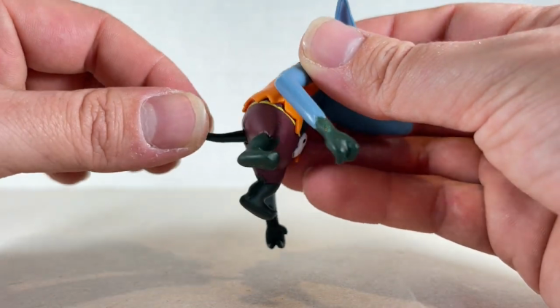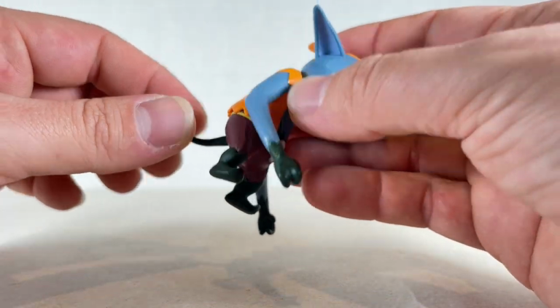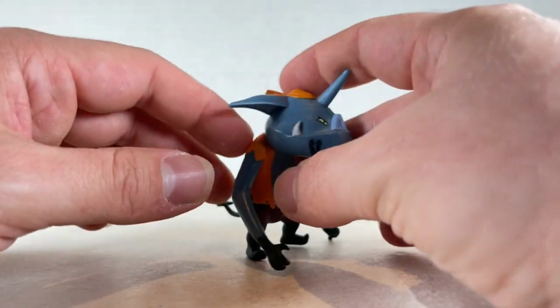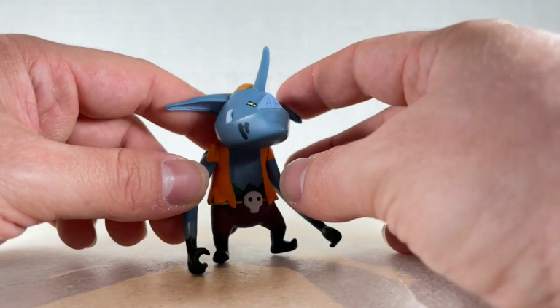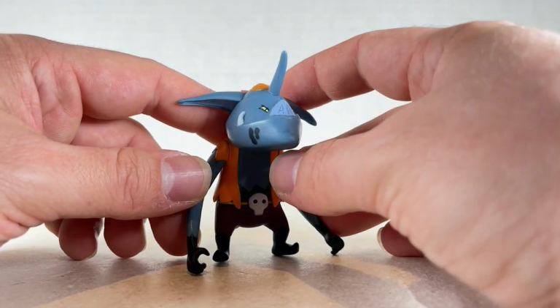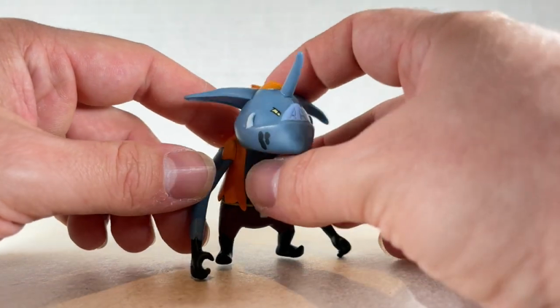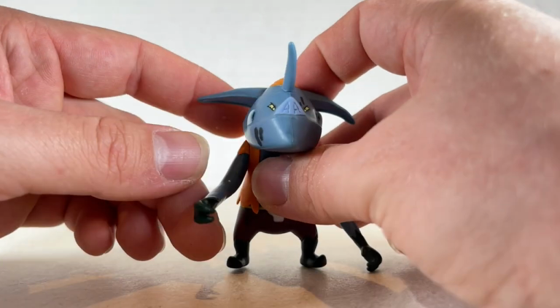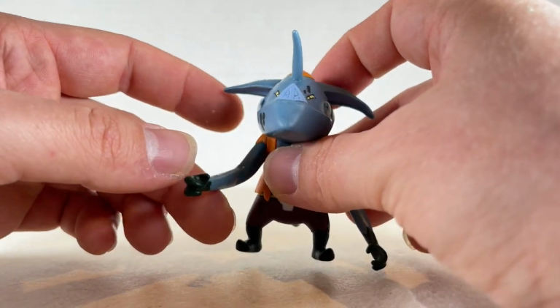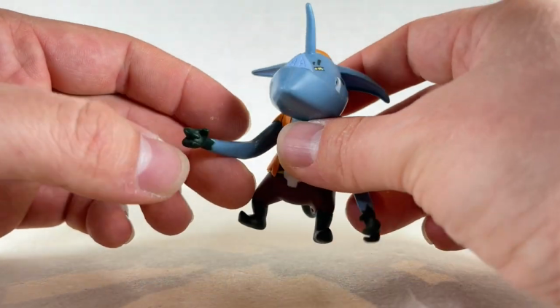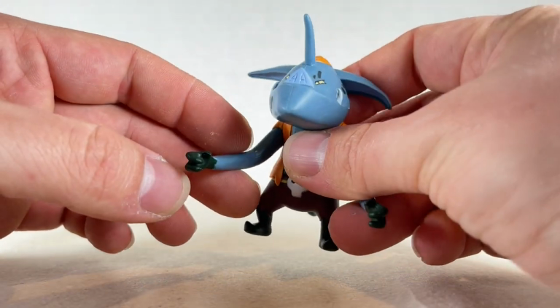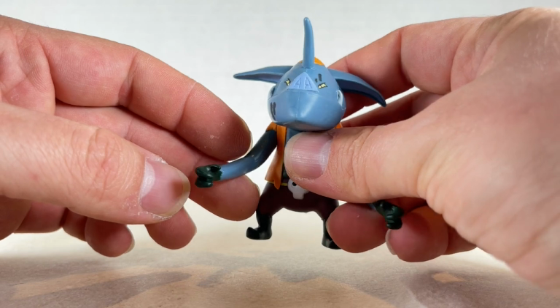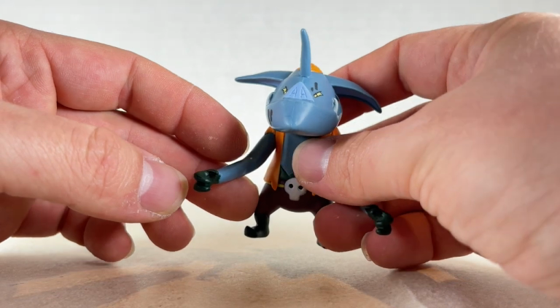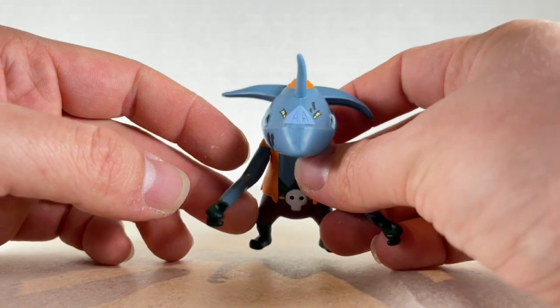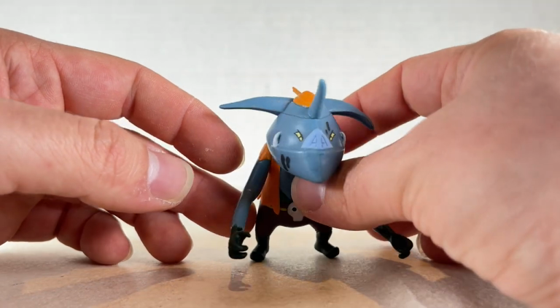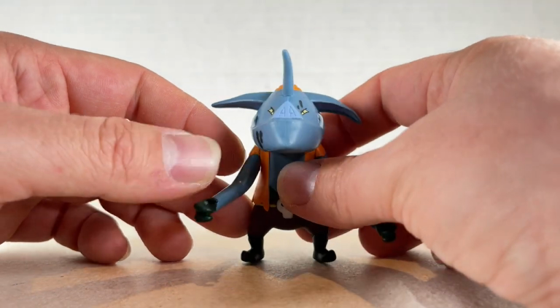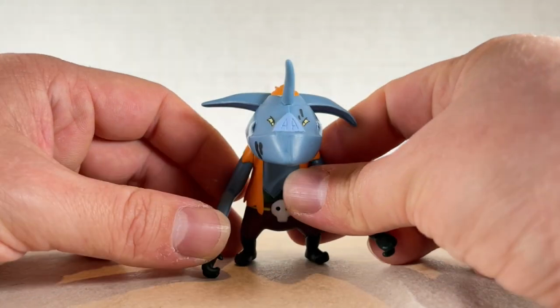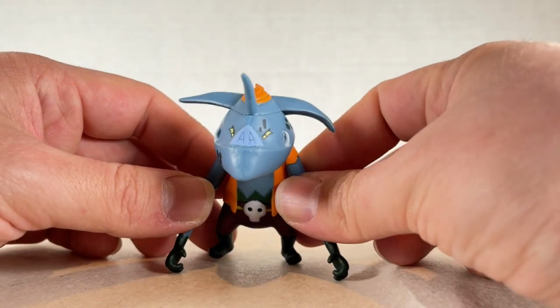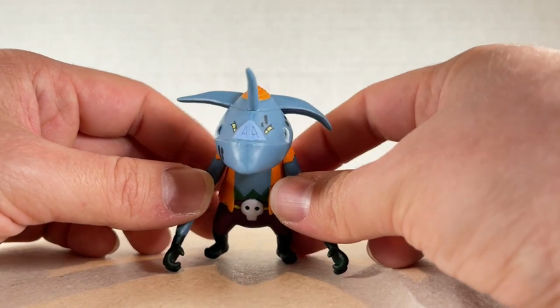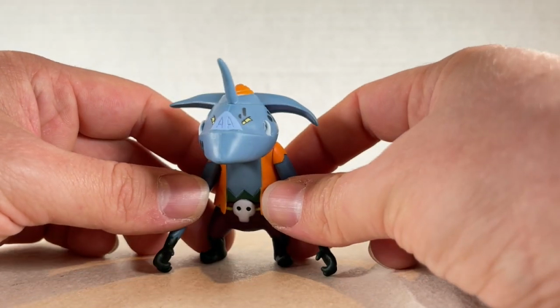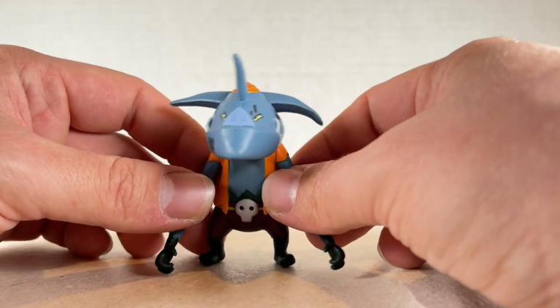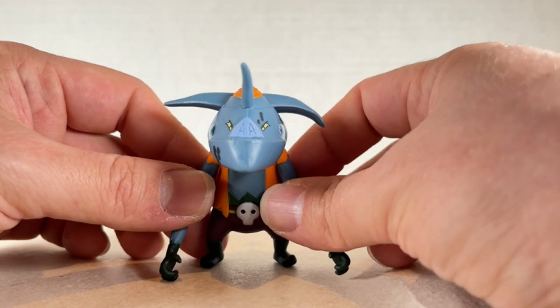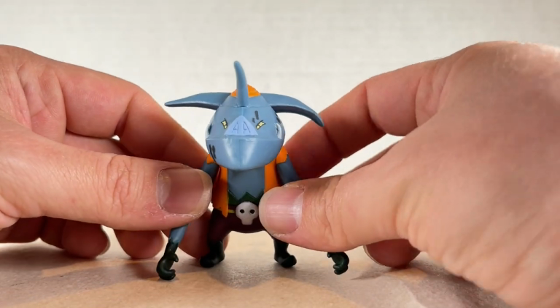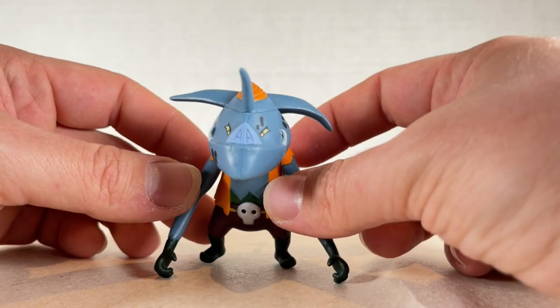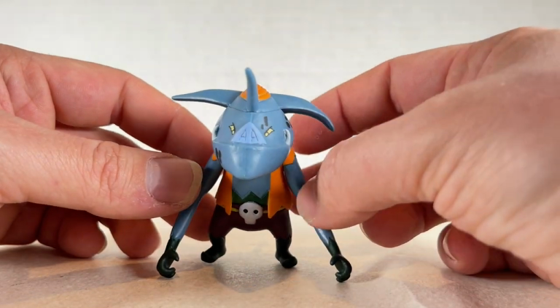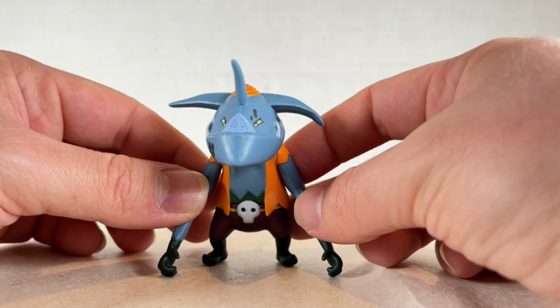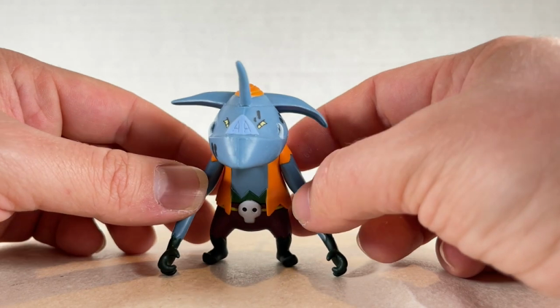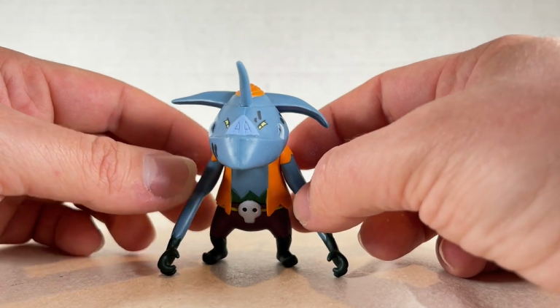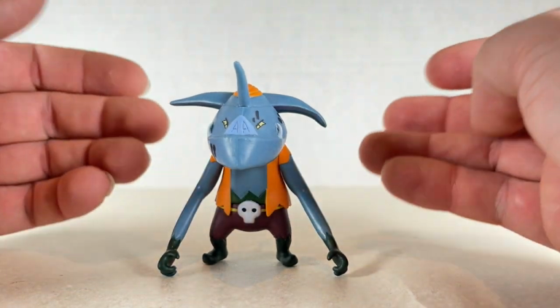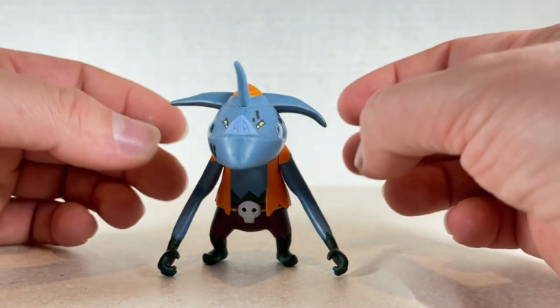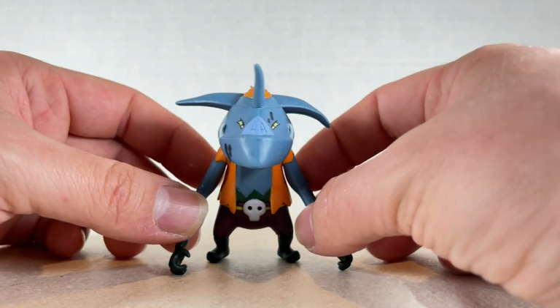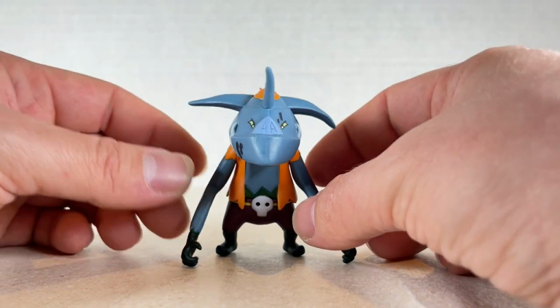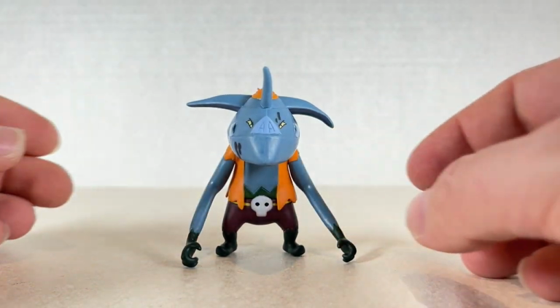I really feel like they could do way more with this figure. It's kind of awful when you have to scrounge around for parts for a figure that really should come with something. Give me an accessory — anything. It's kind of a bummer. The articulation isn't really that great.